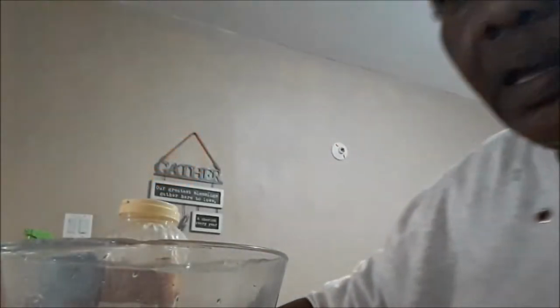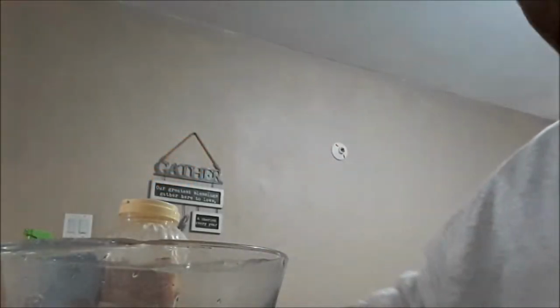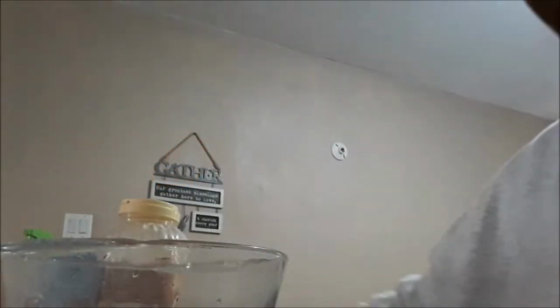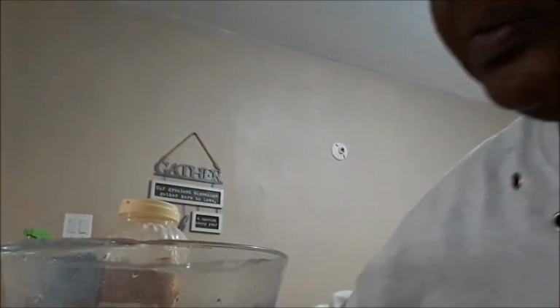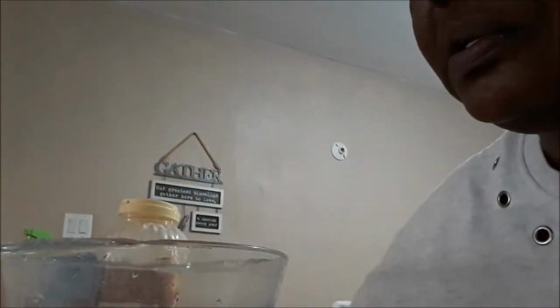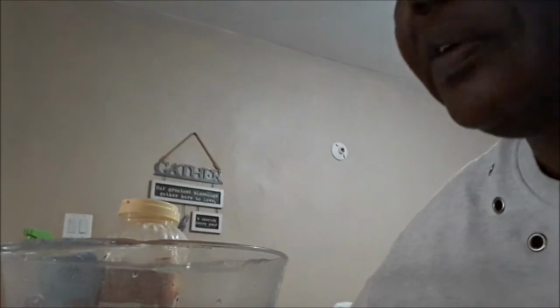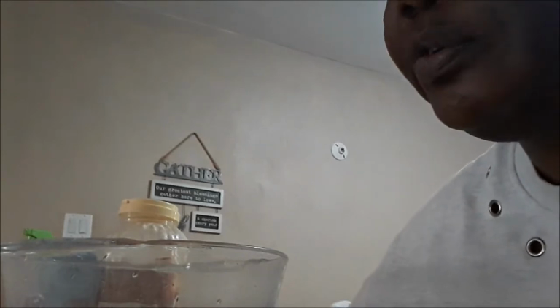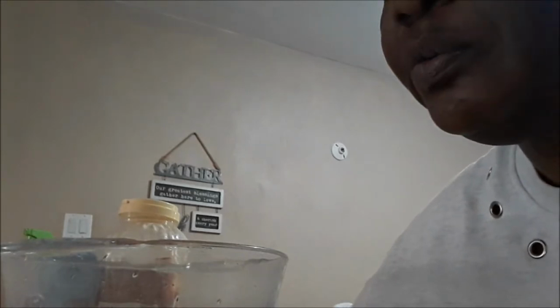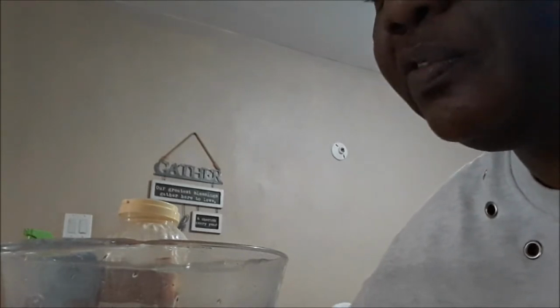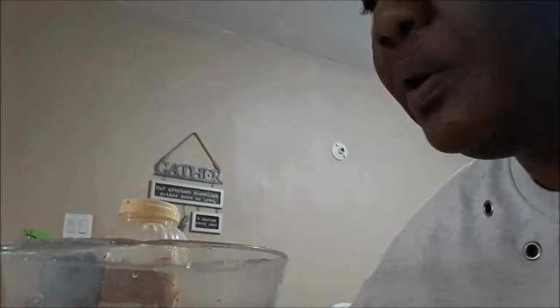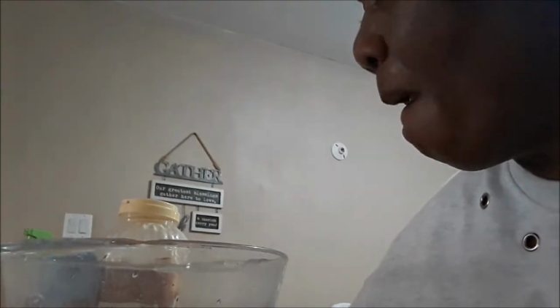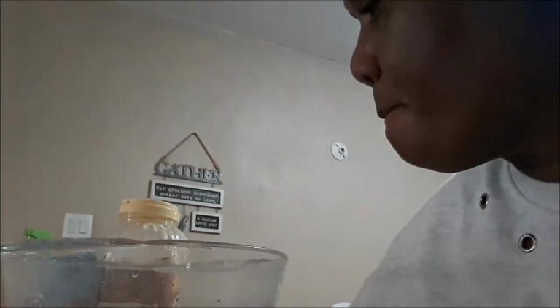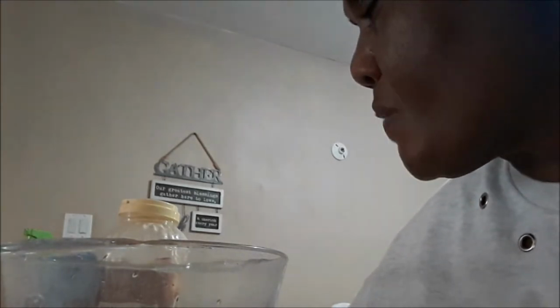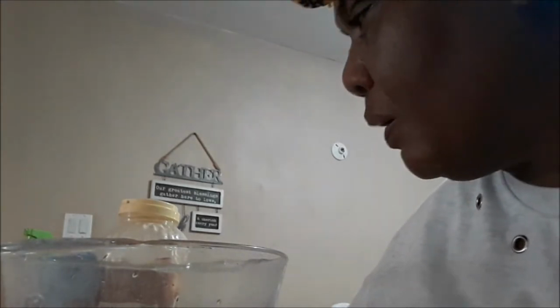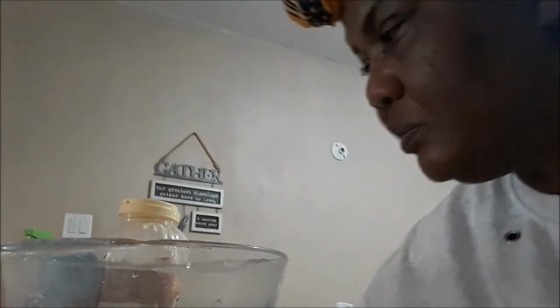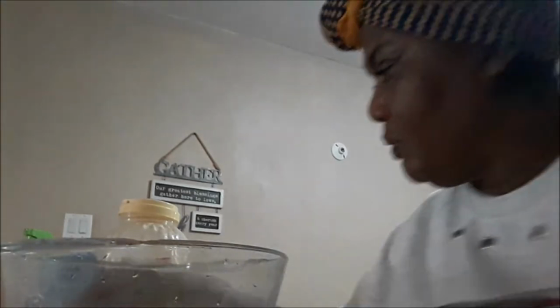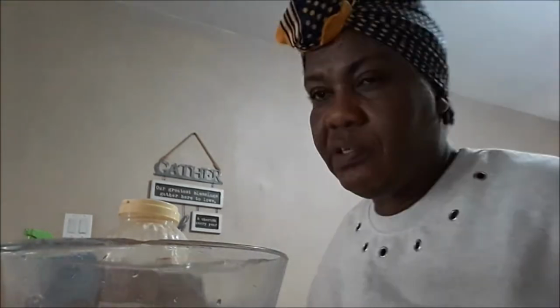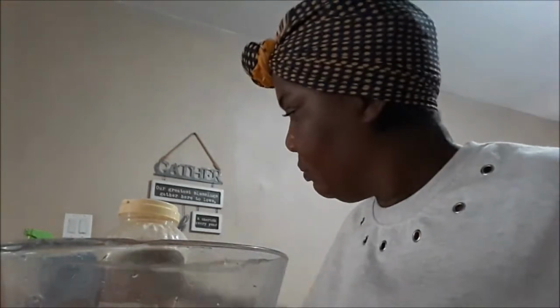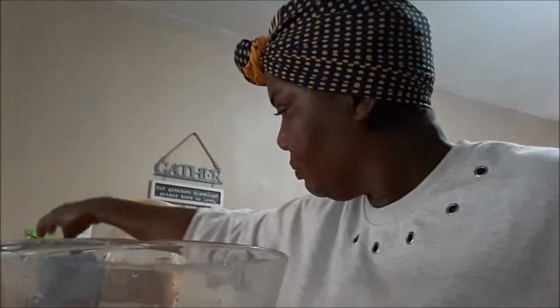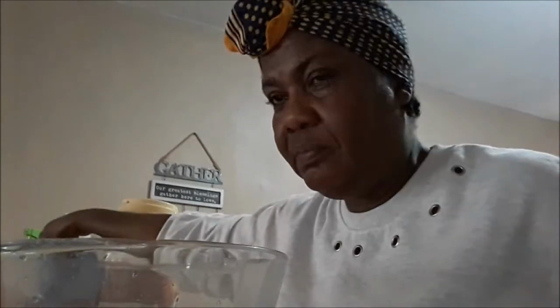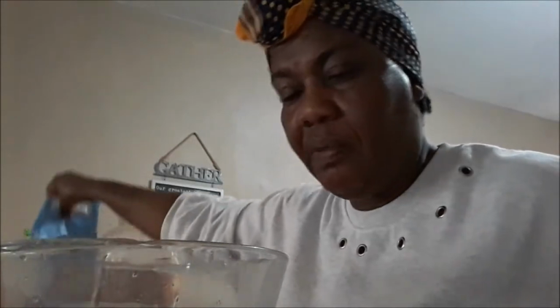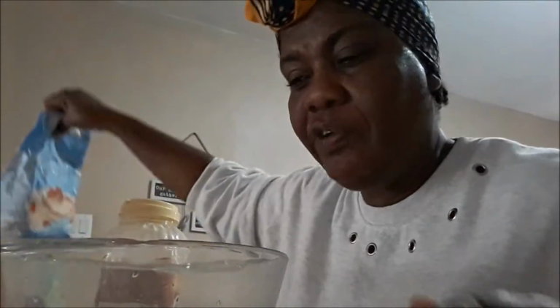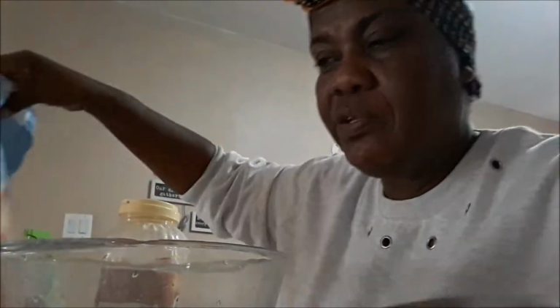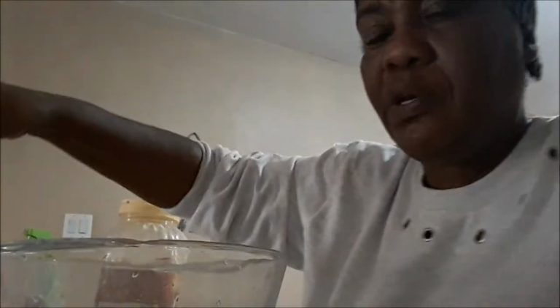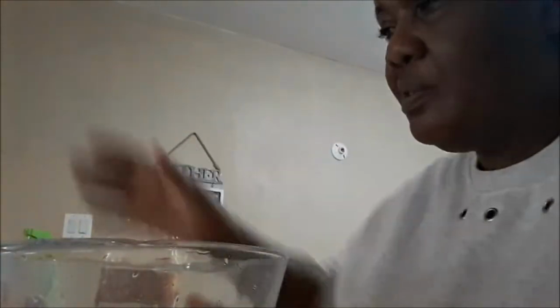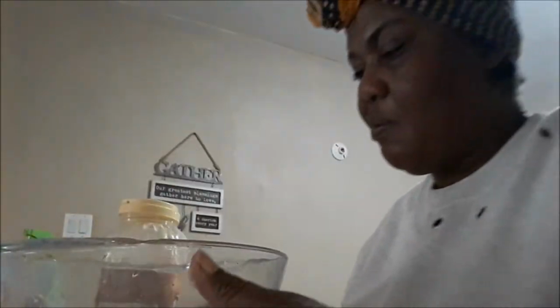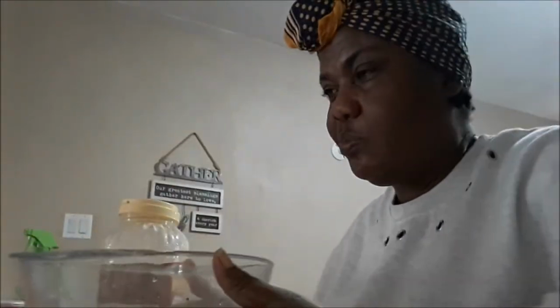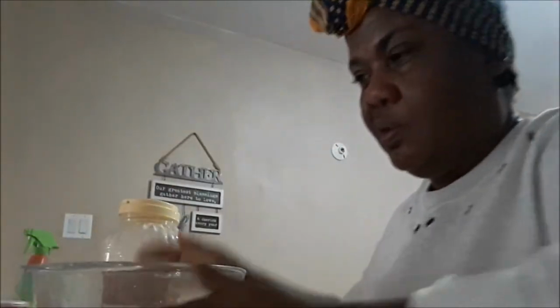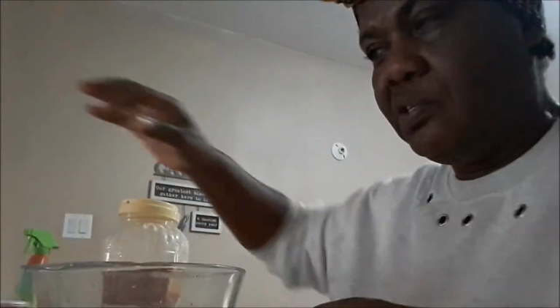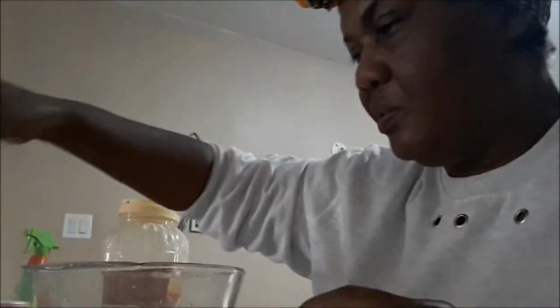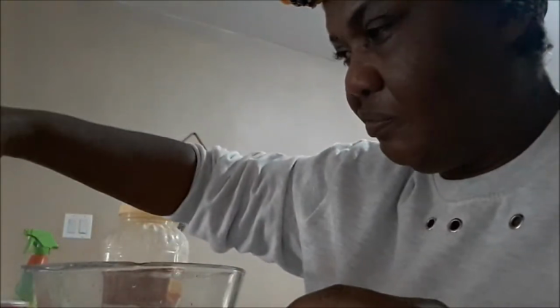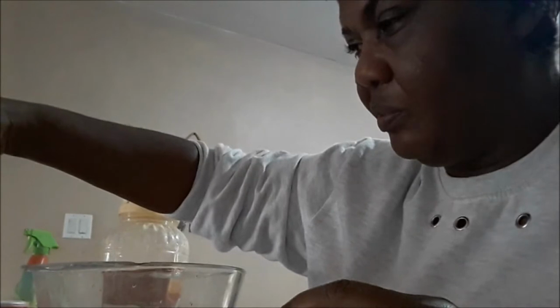Hello, good morning everyone, or good afternoon, wherever you are. I am about to make some fried dumplings. This is Jamaican fried dumpling.